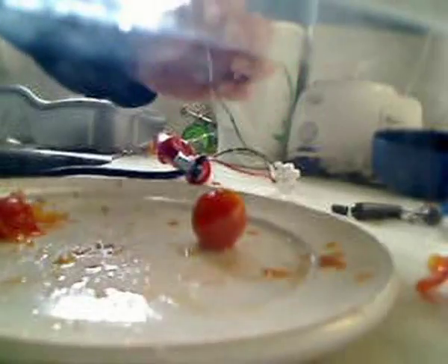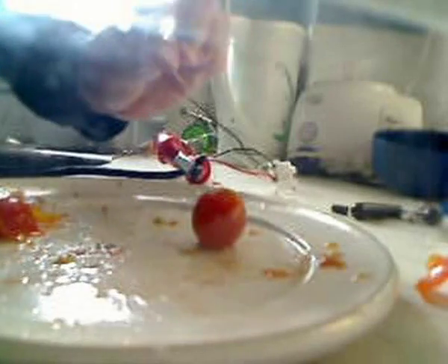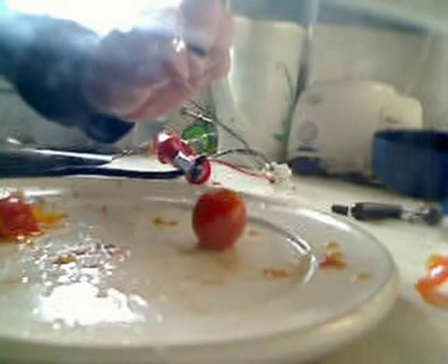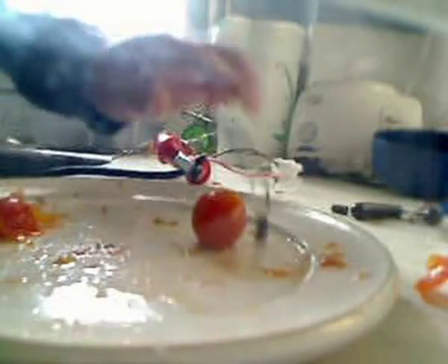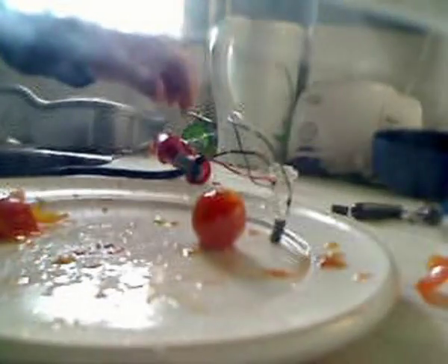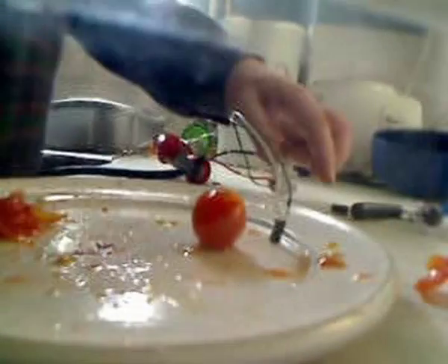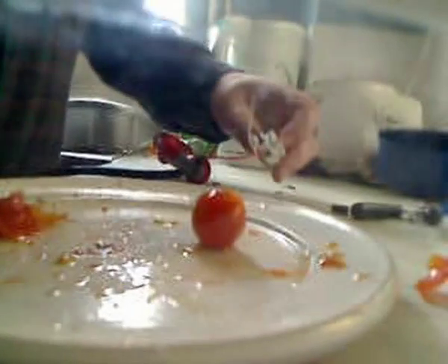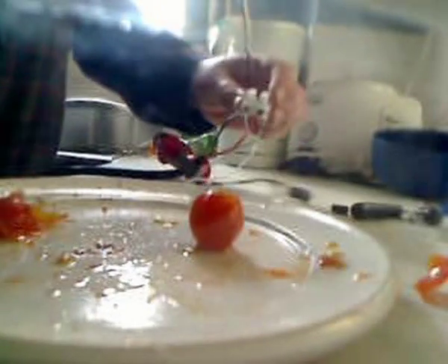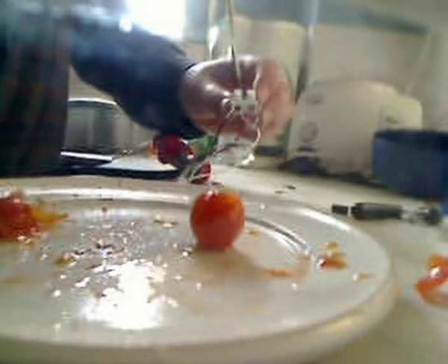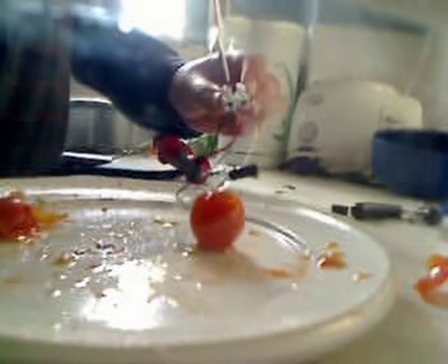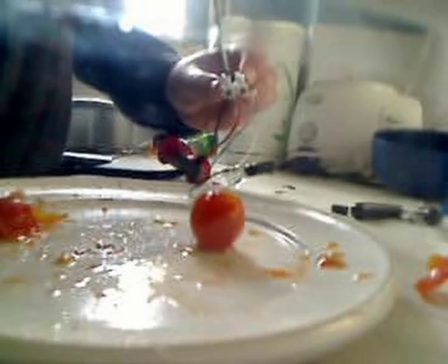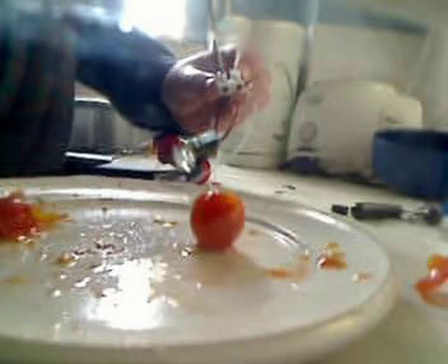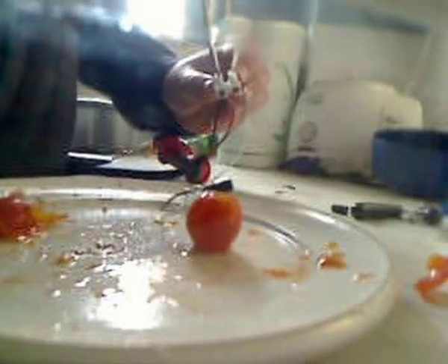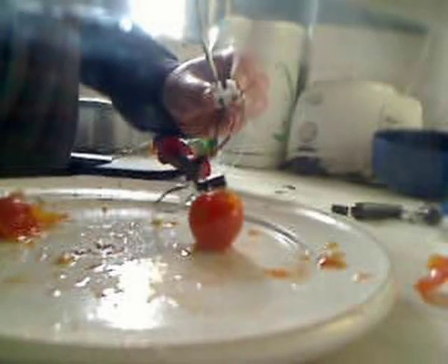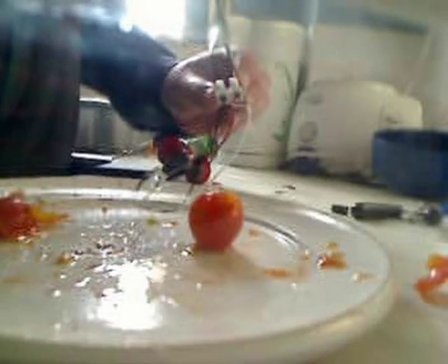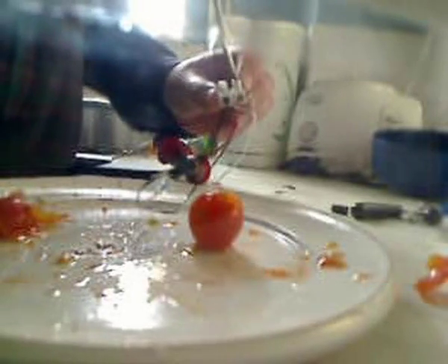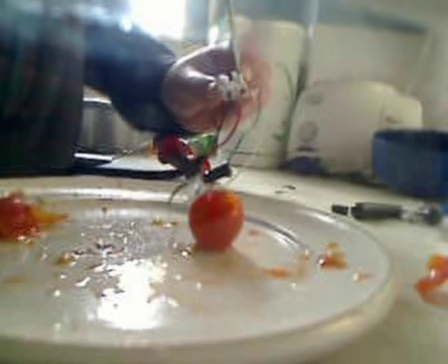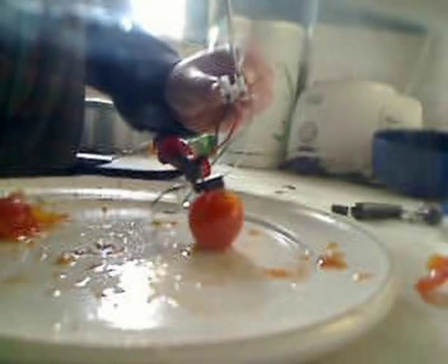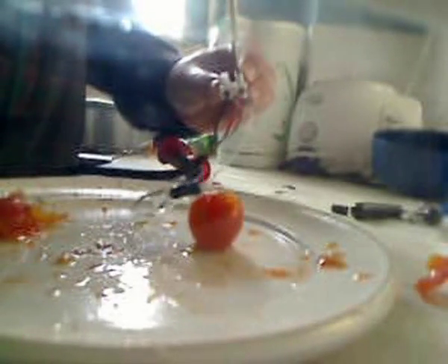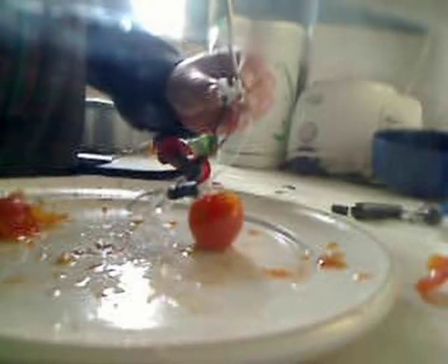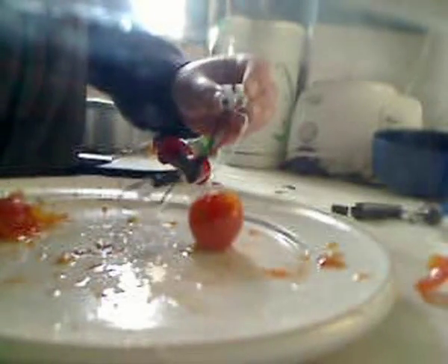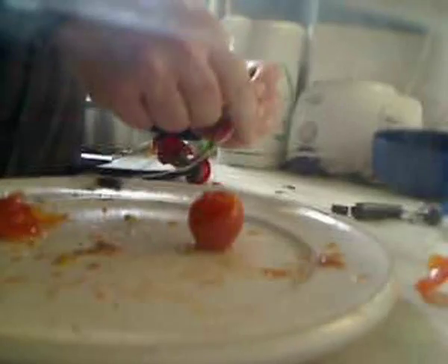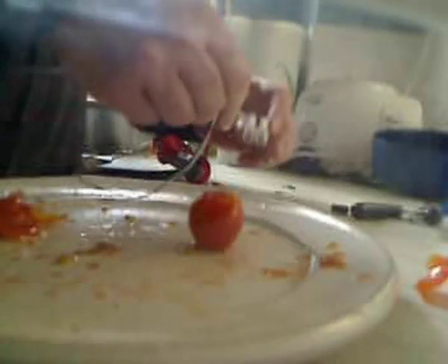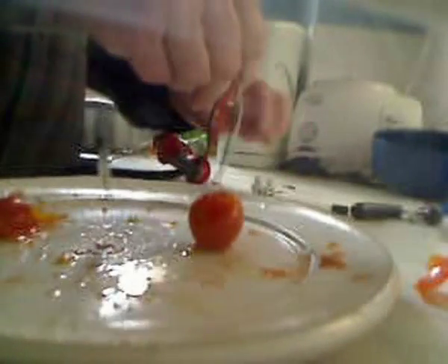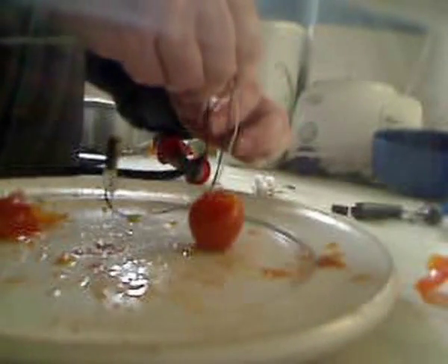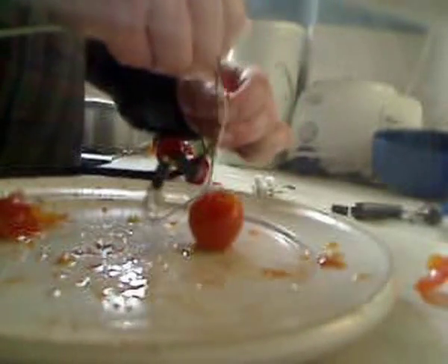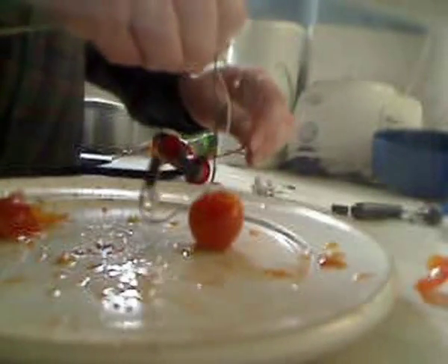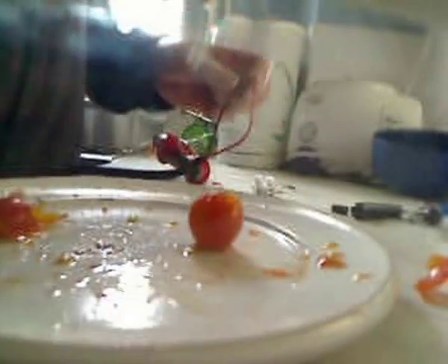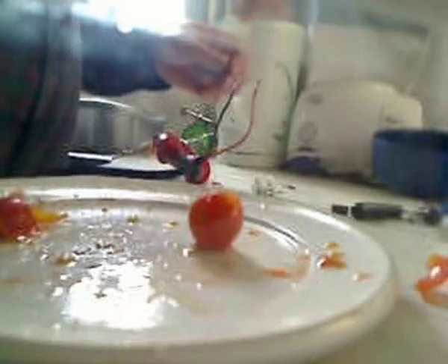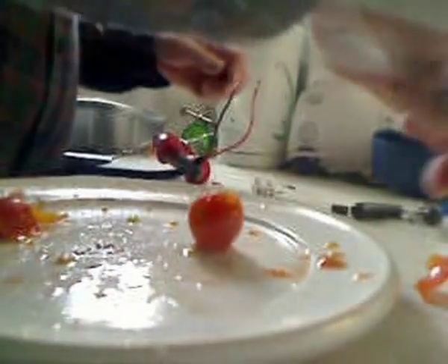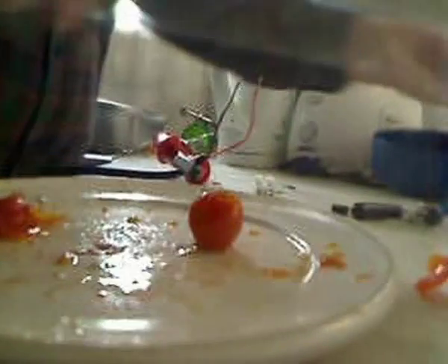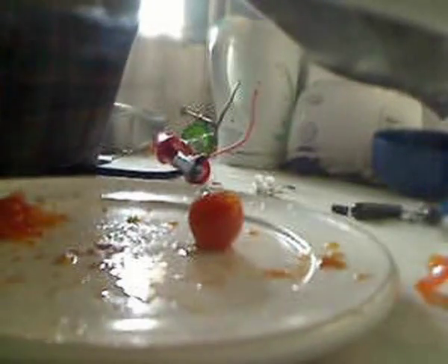There's the capacitor — it doesn't even look damaged. You'll see there's some hot melt glue on the end where I soldered the wires onto the capacitors. I covered it in hot melt glue so the water in the tomato didn't short it out.